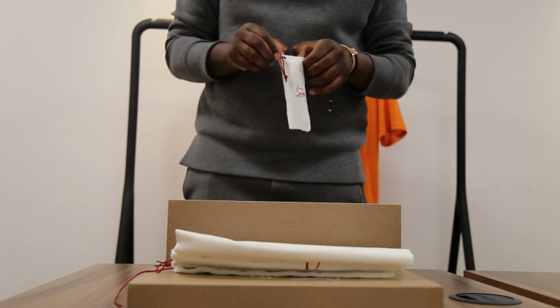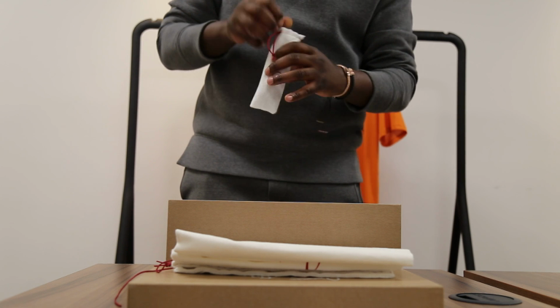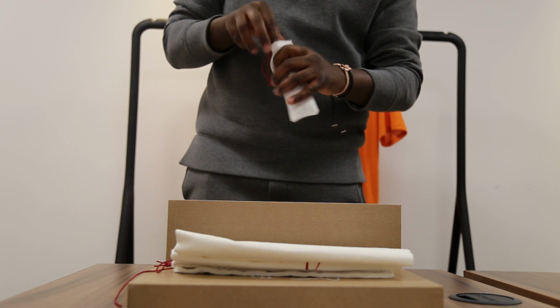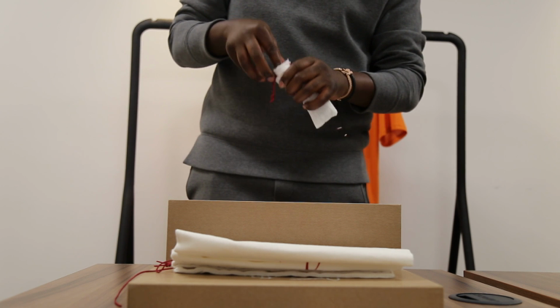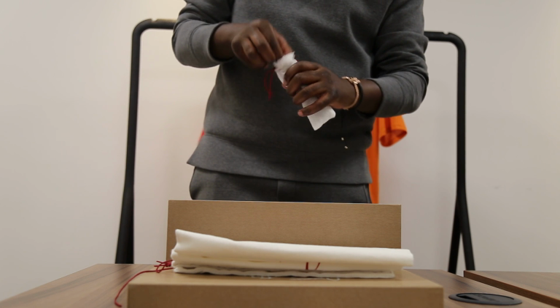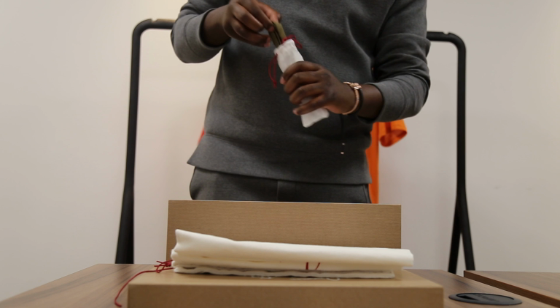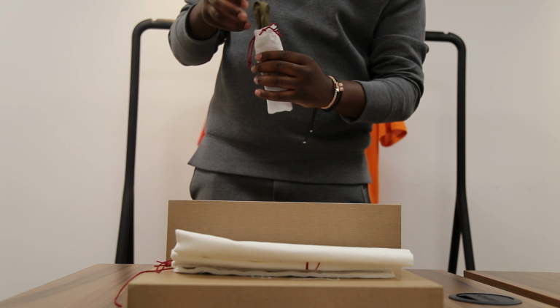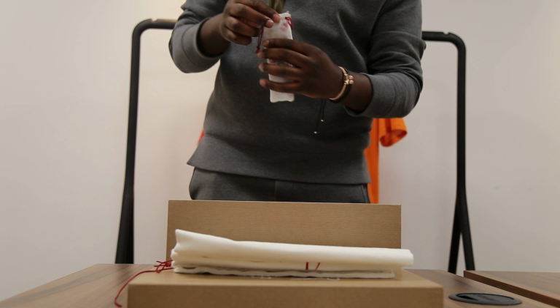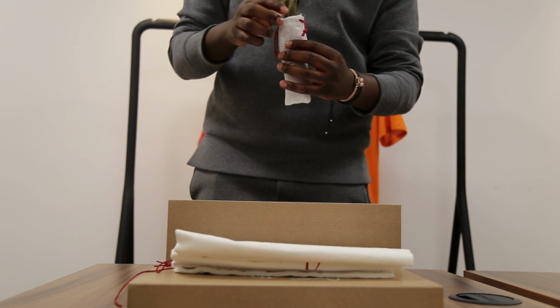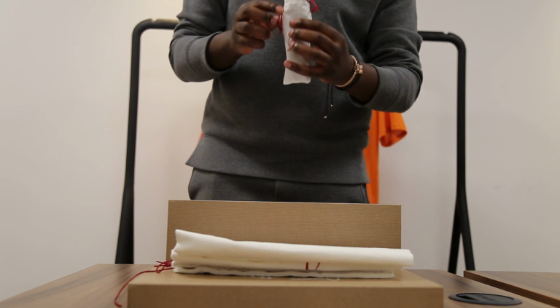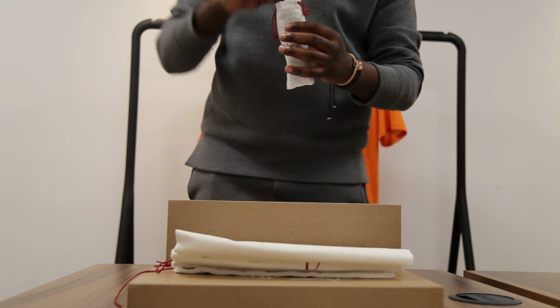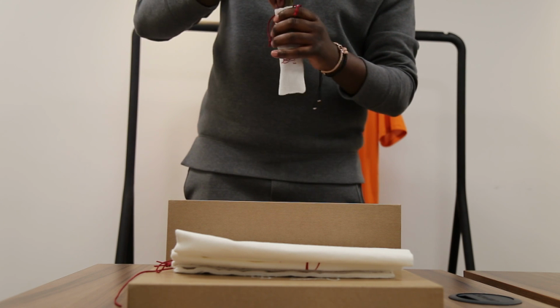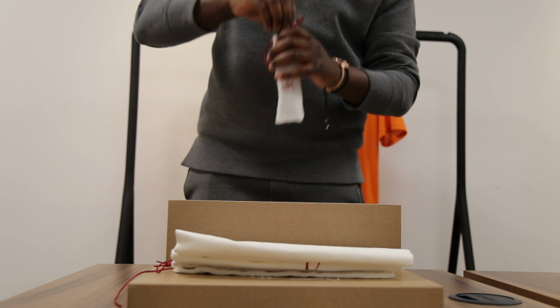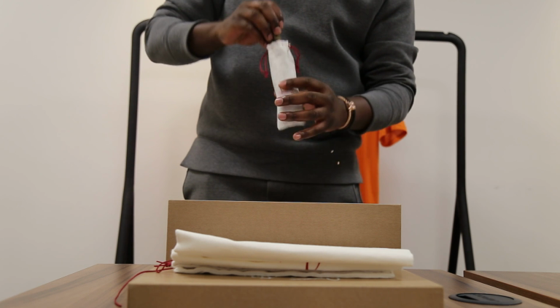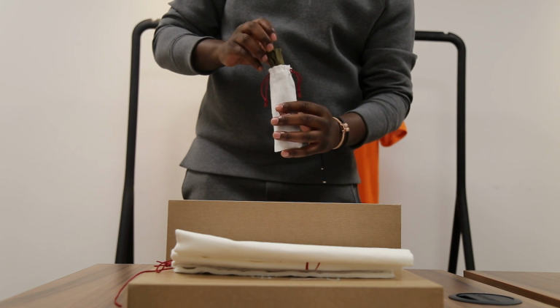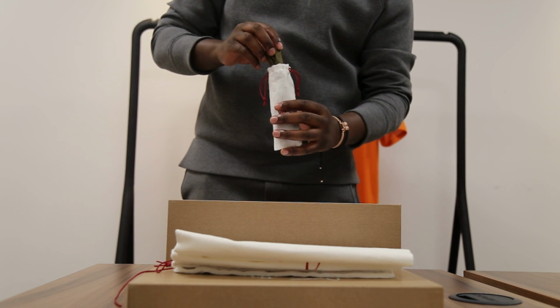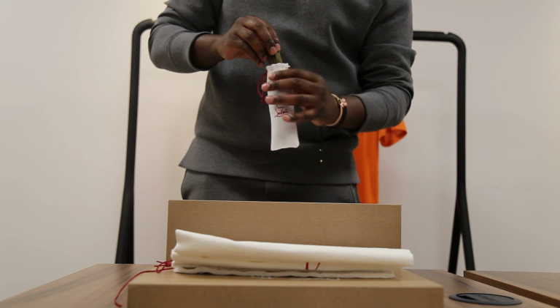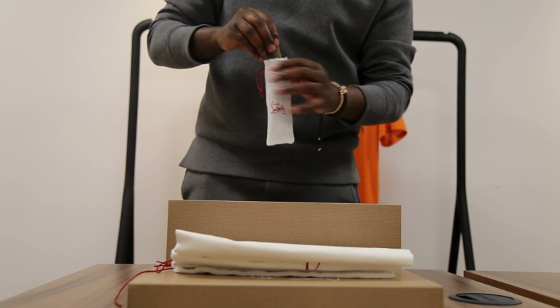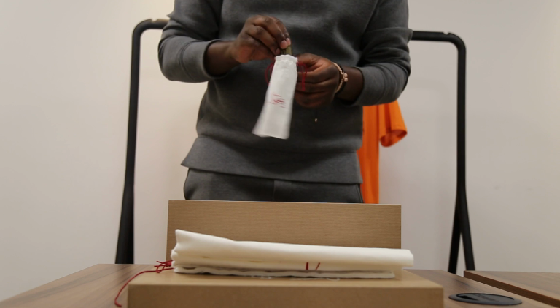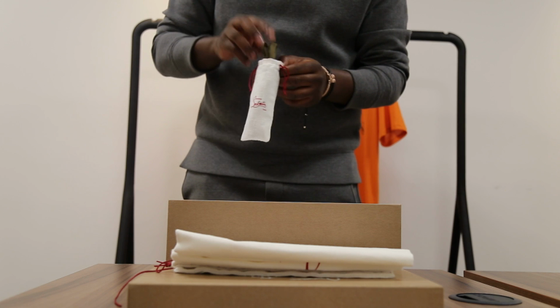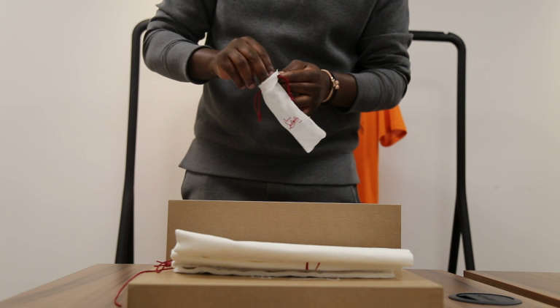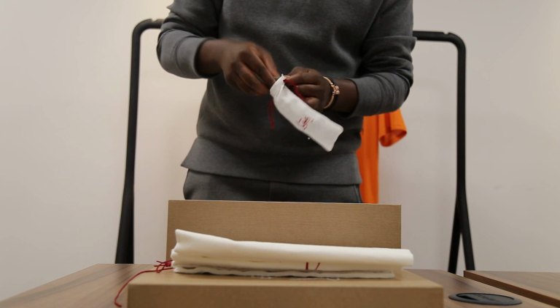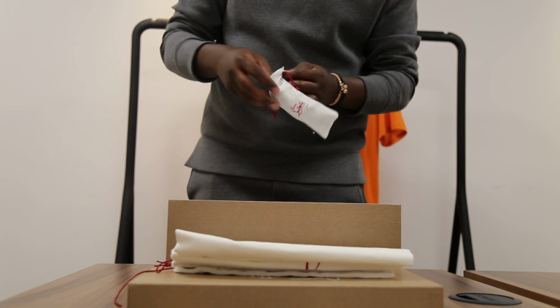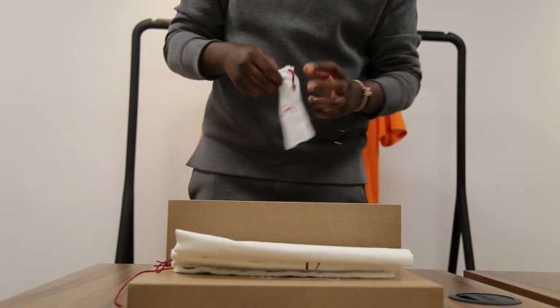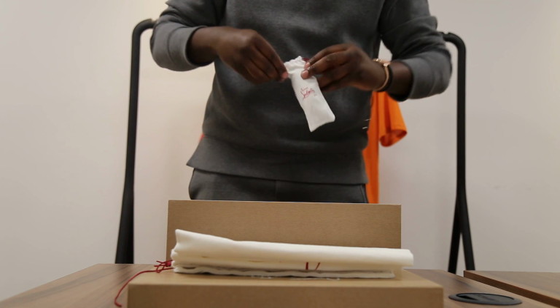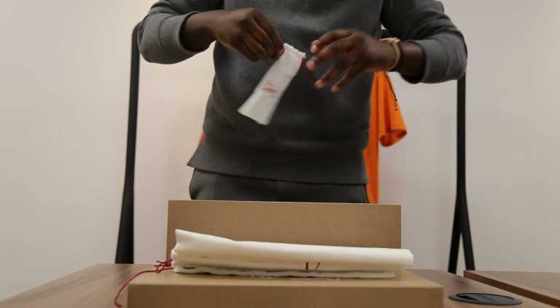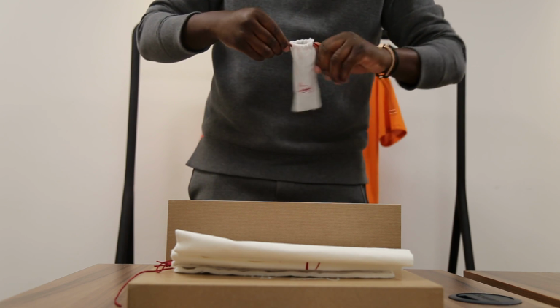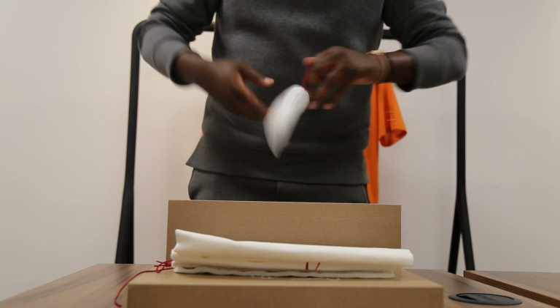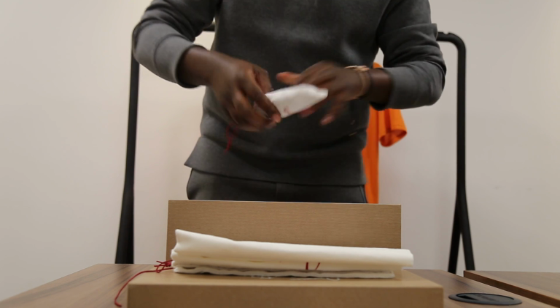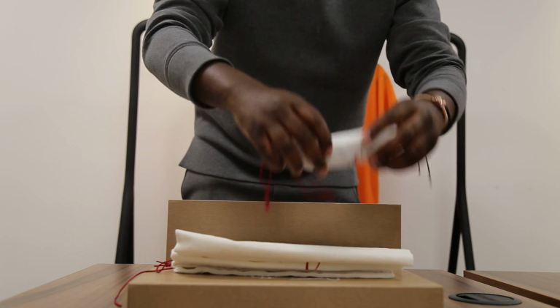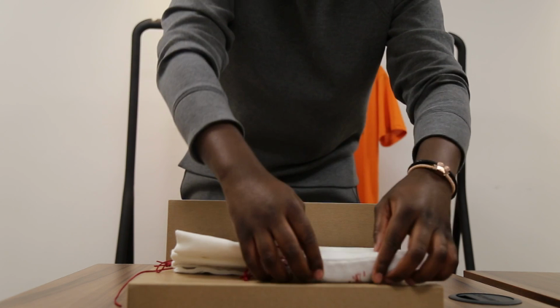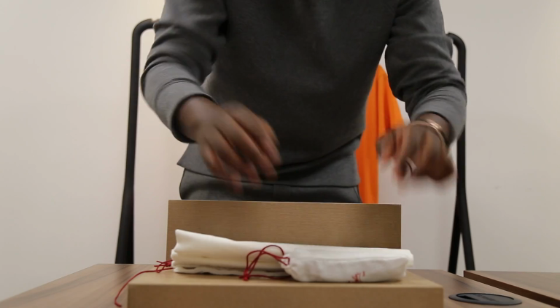This is a new colourway, brand new to 2017 — haven't been released before. So here's the khaki spare laces you get with them as well. Let's get into it.